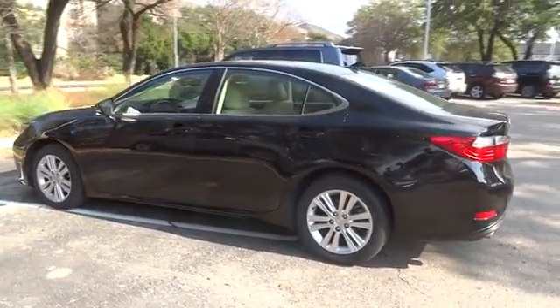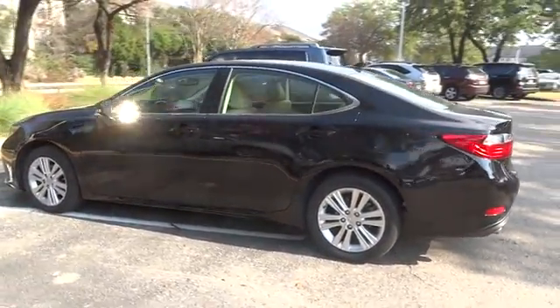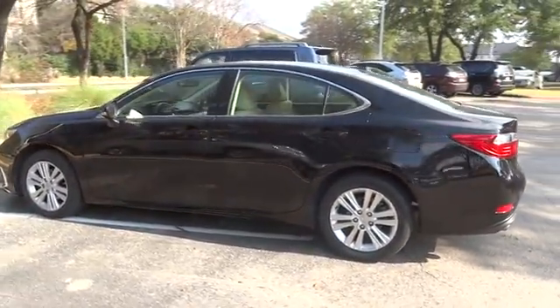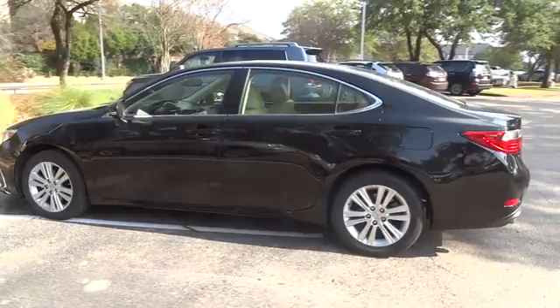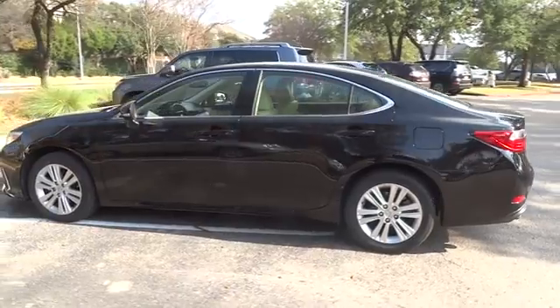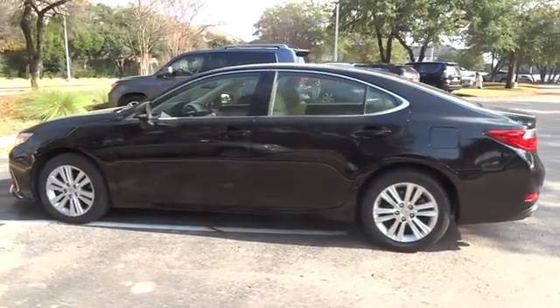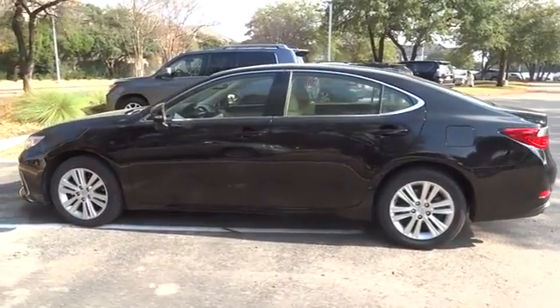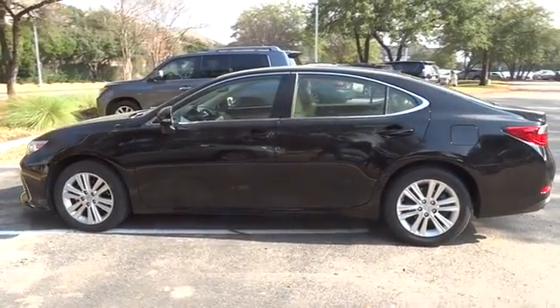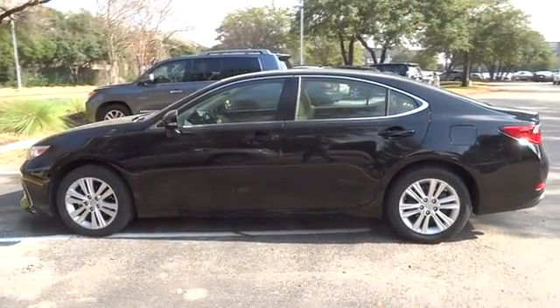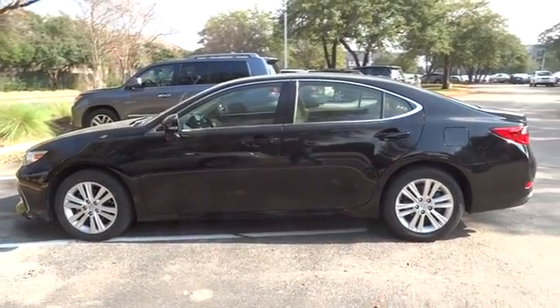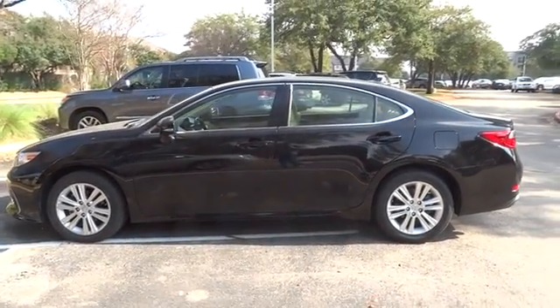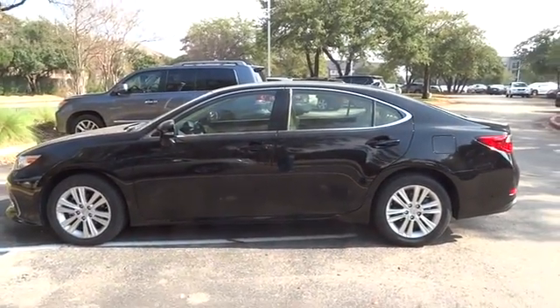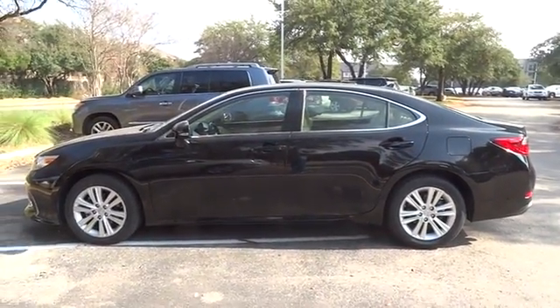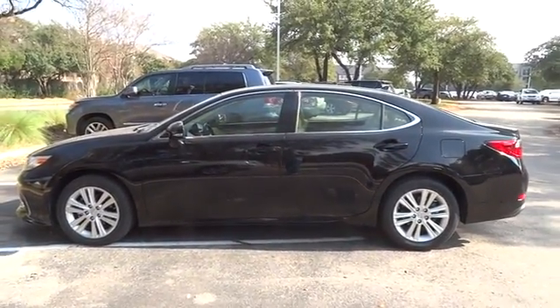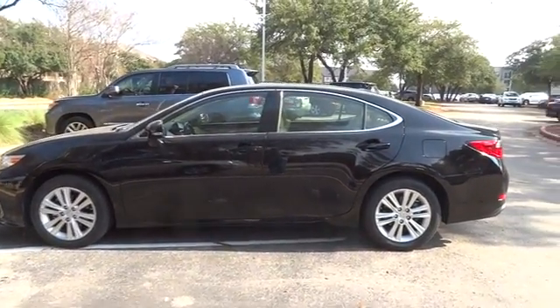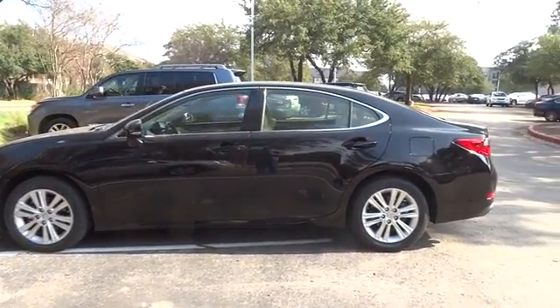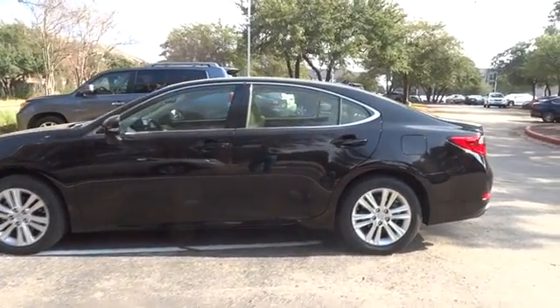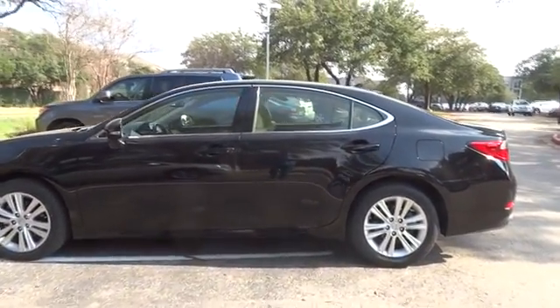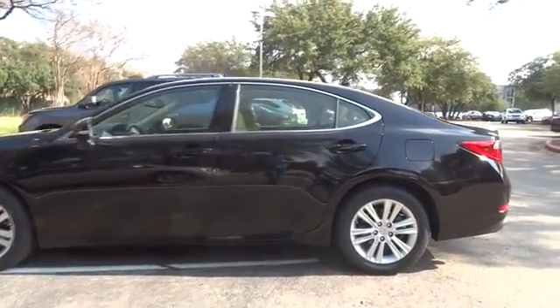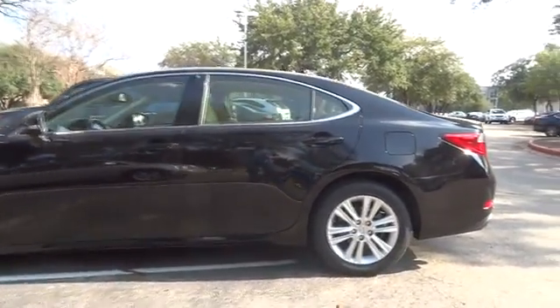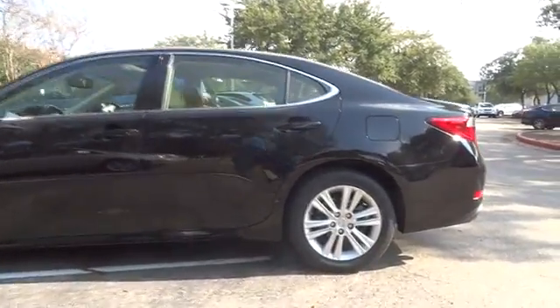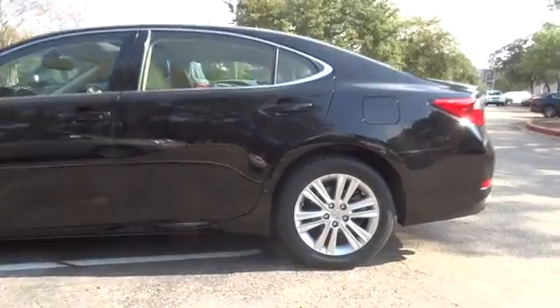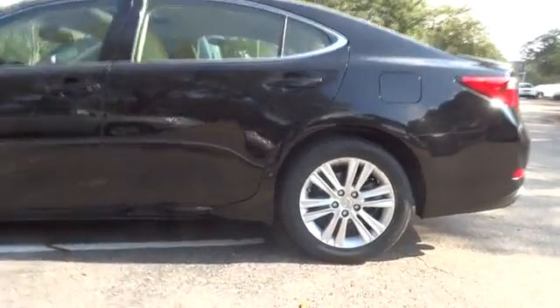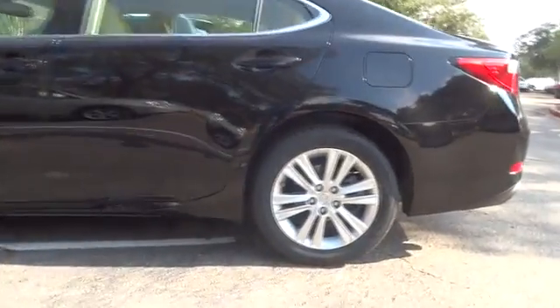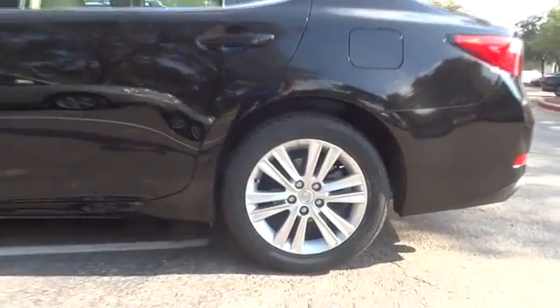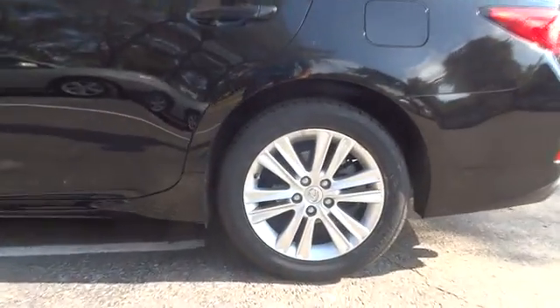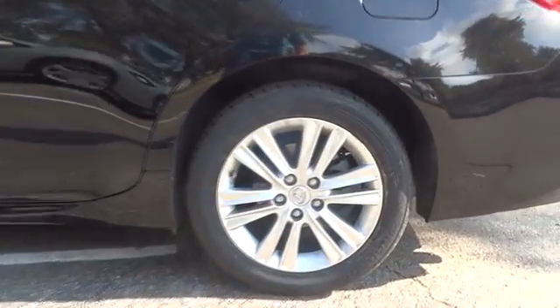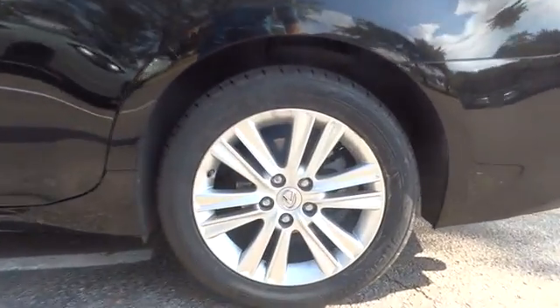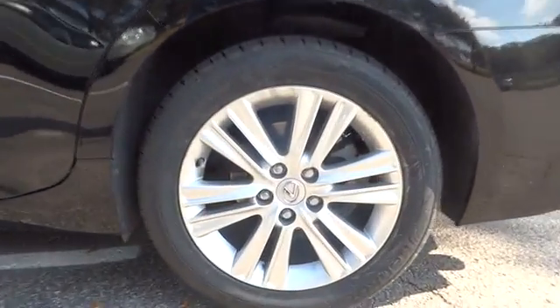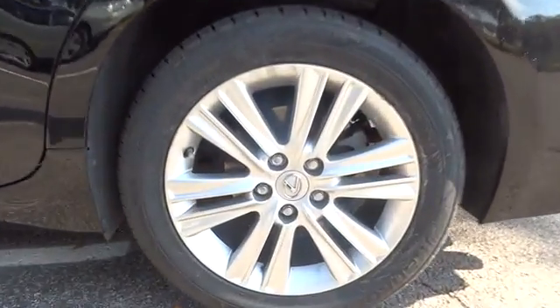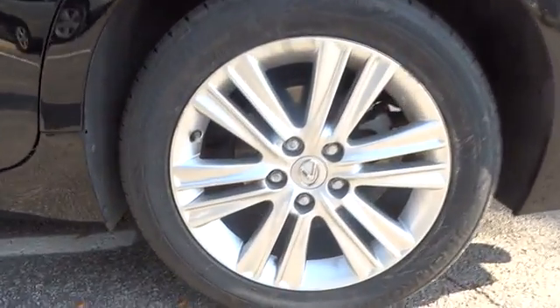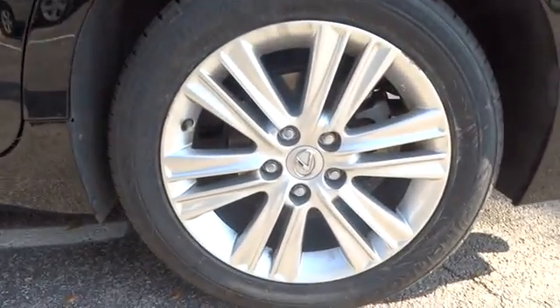This vehicle has less than 30,000 miles. Here are some of this vehicle's great options: stability control, traction control, steering wheel audio controls.